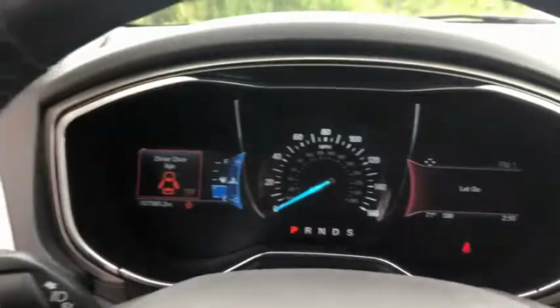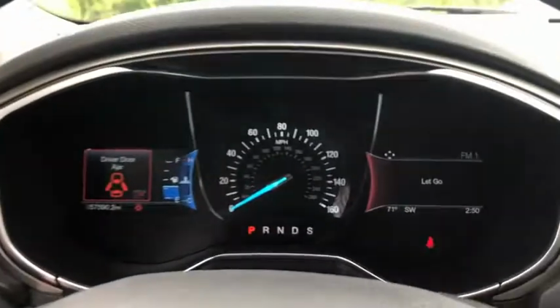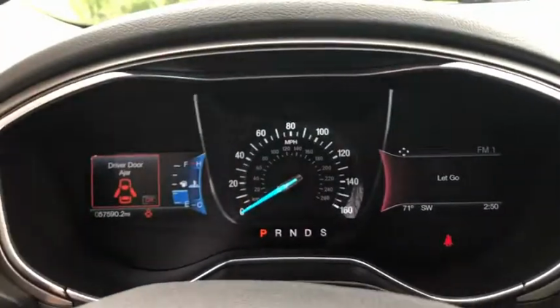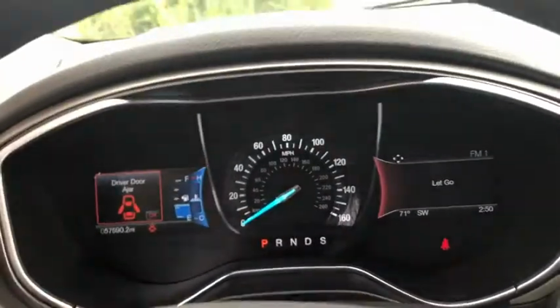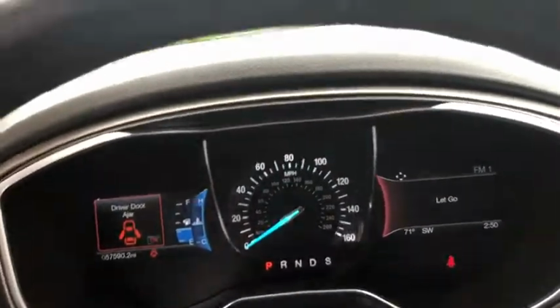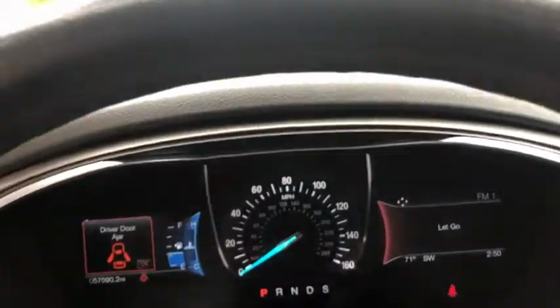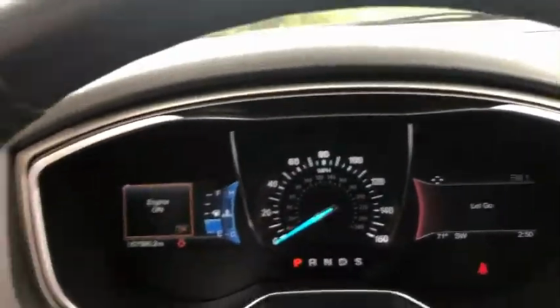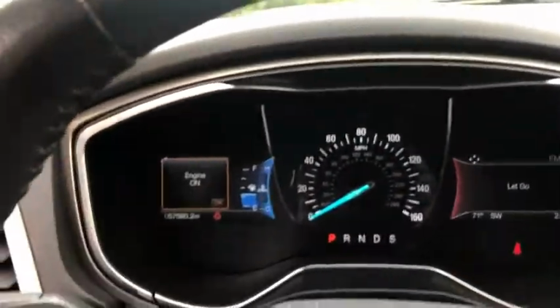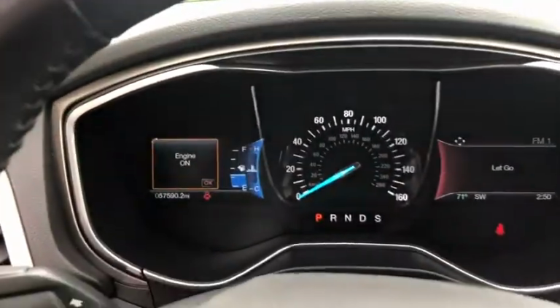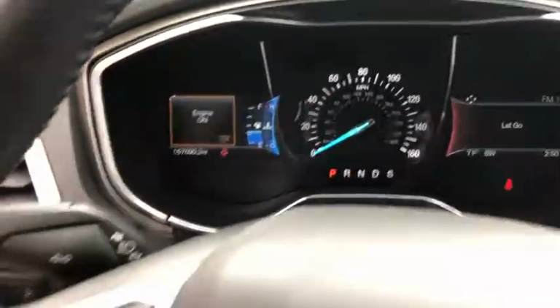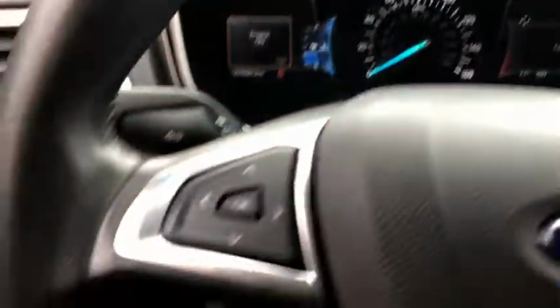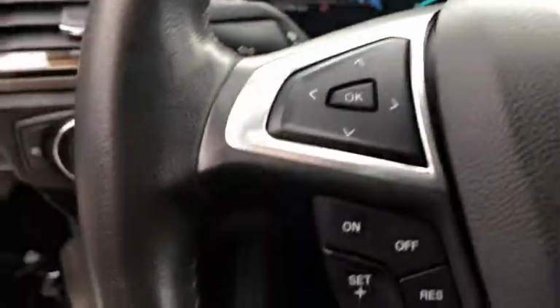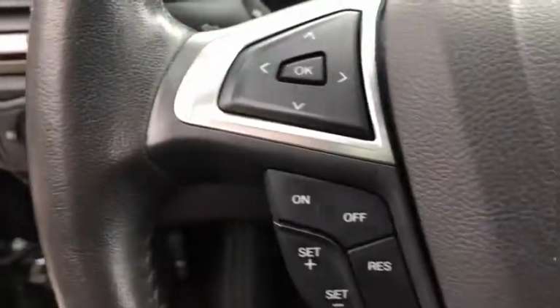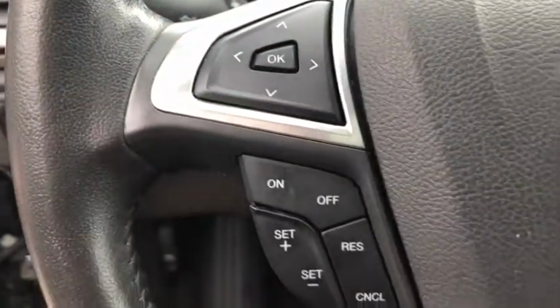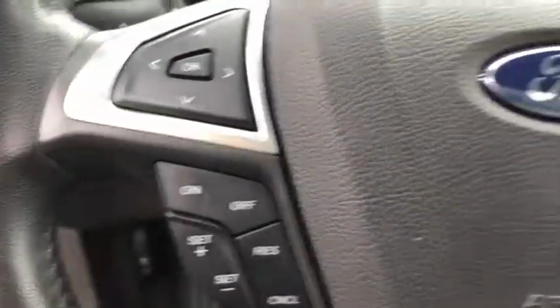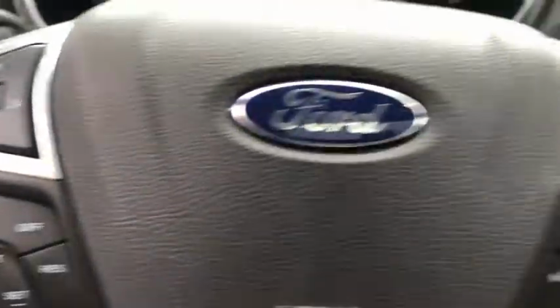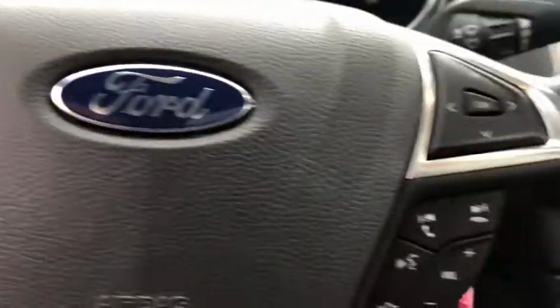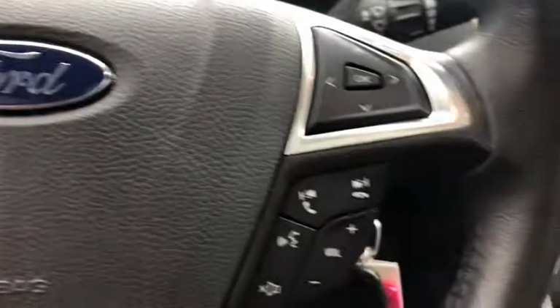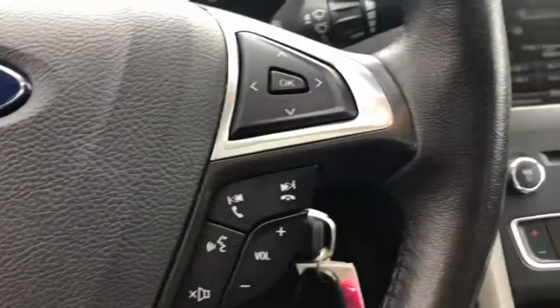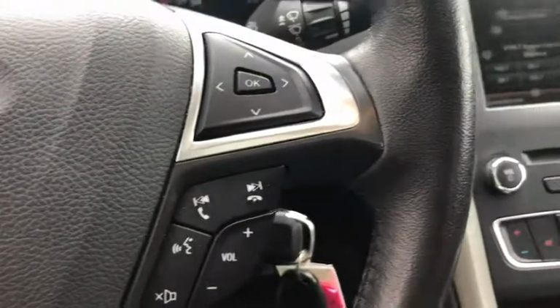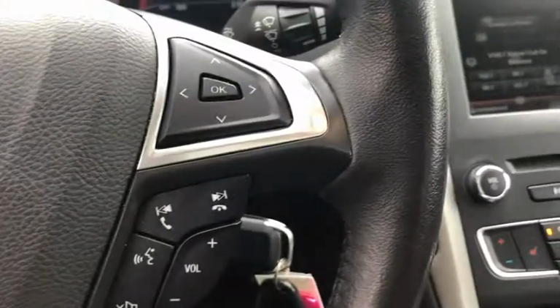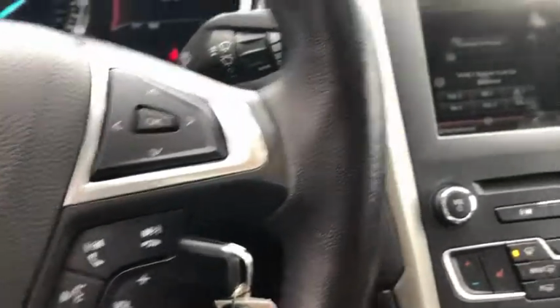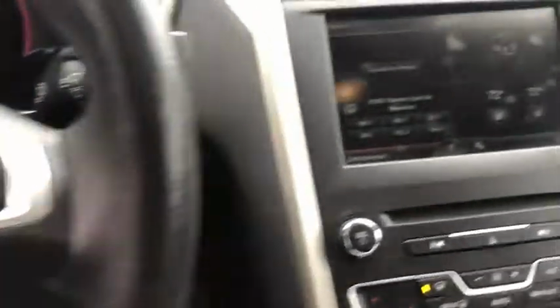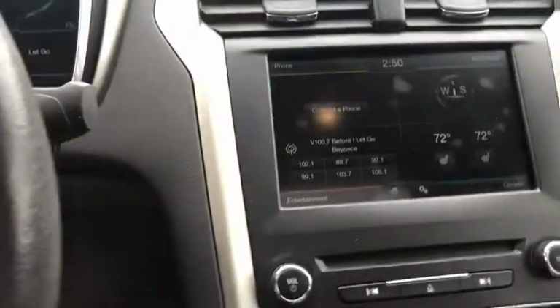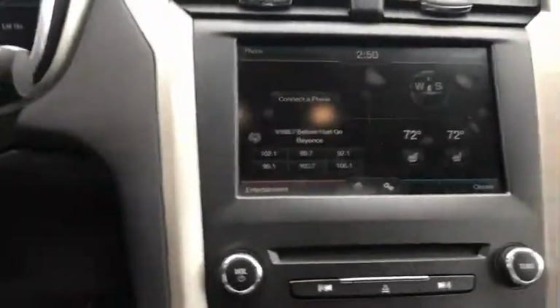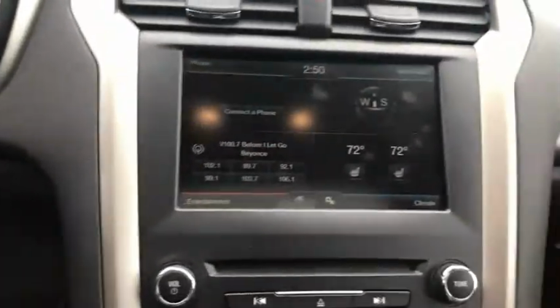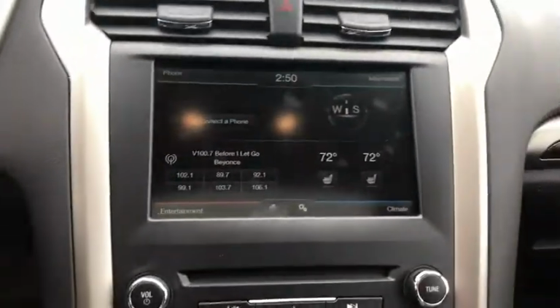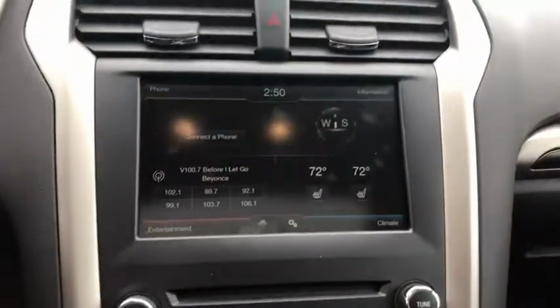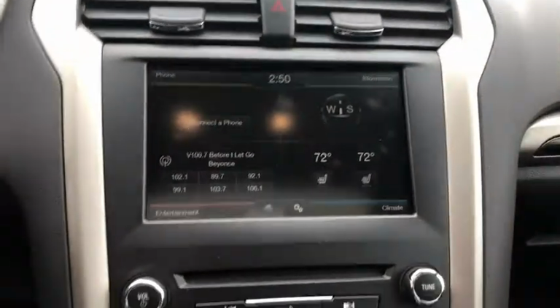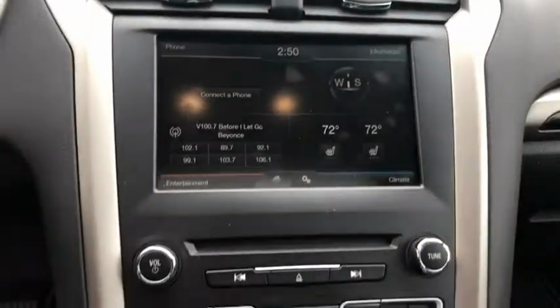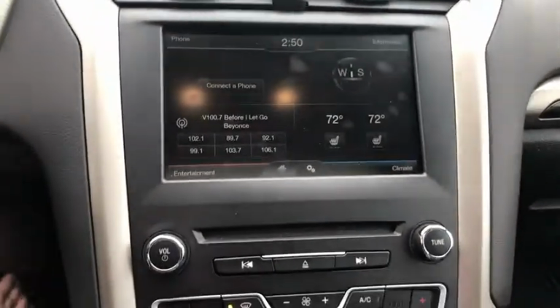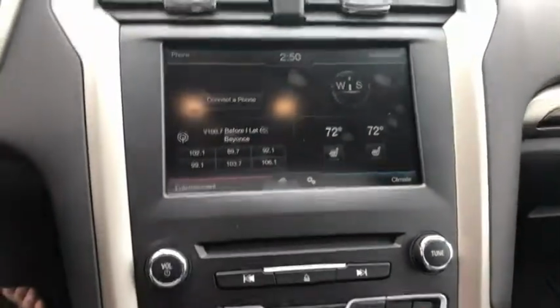Power windows, CD player, tachometer, overhead console, brake assist, remote keyless entry, panic alarm, front reading lamps, front bucket seats.